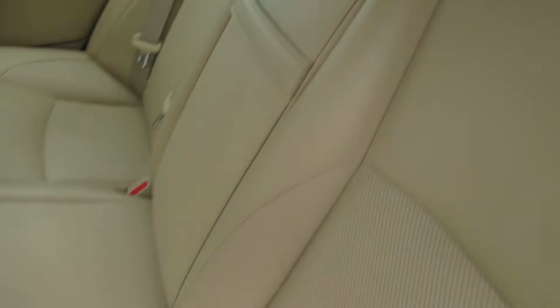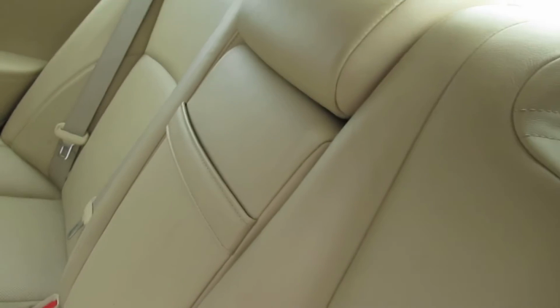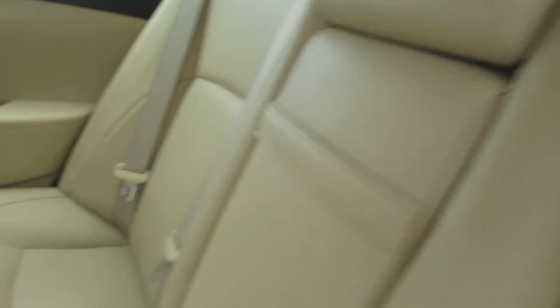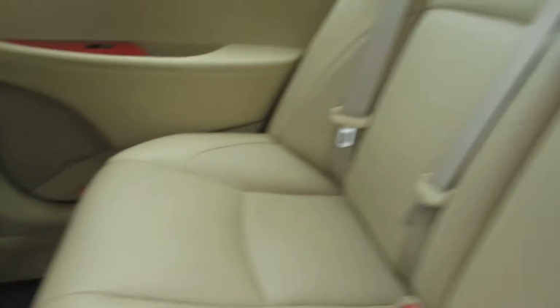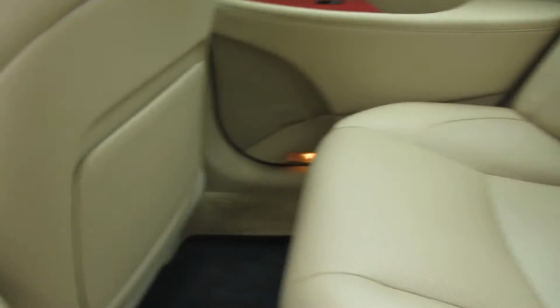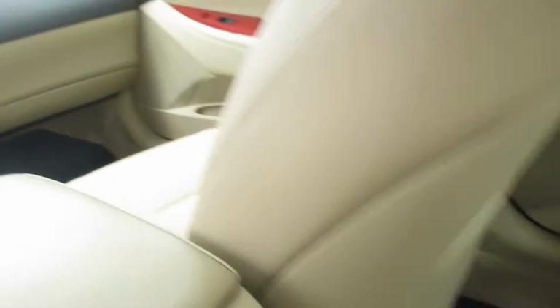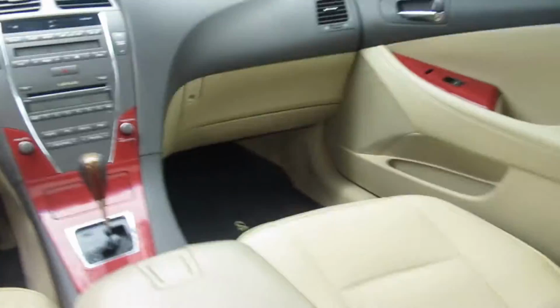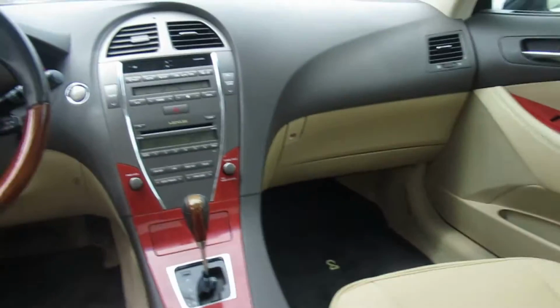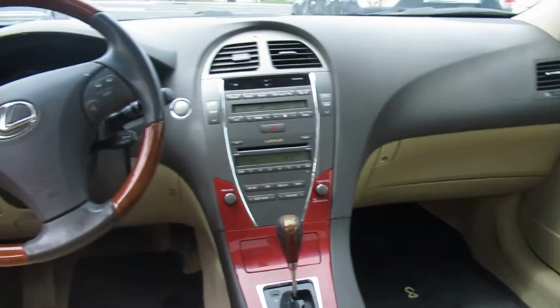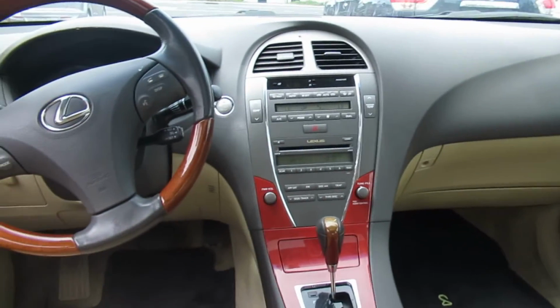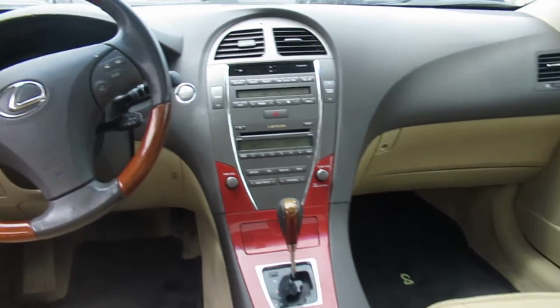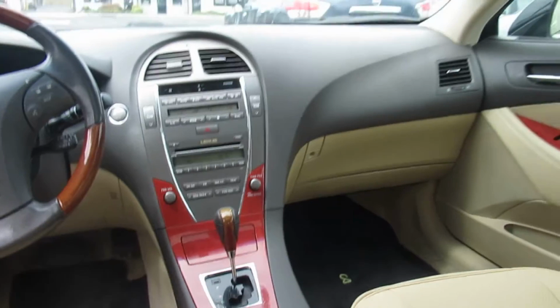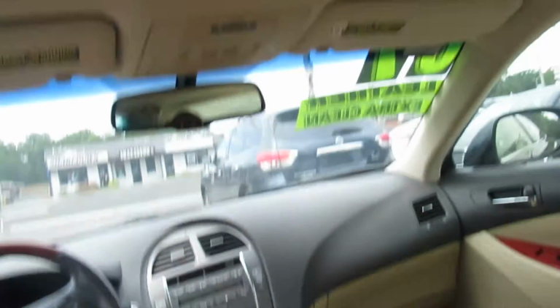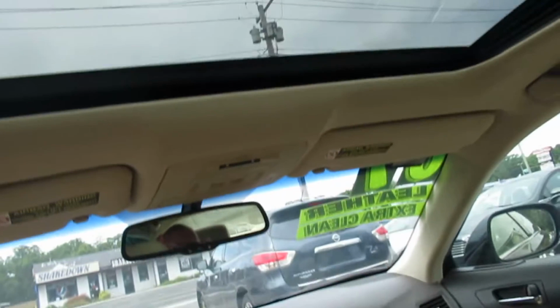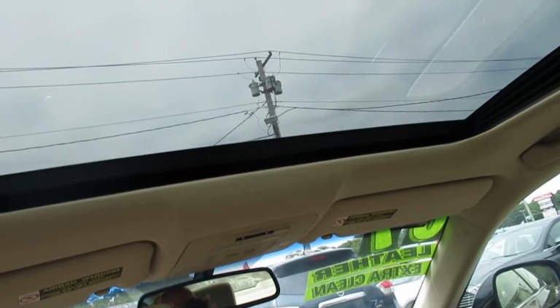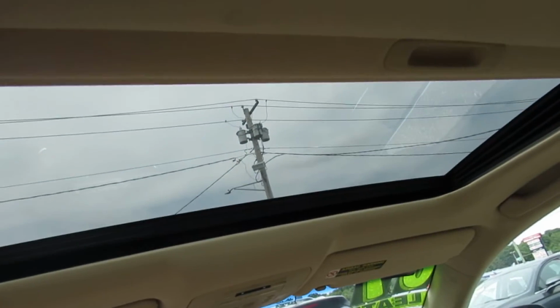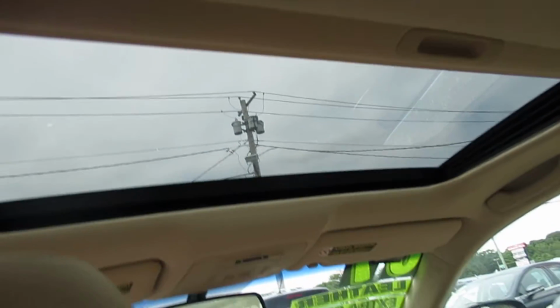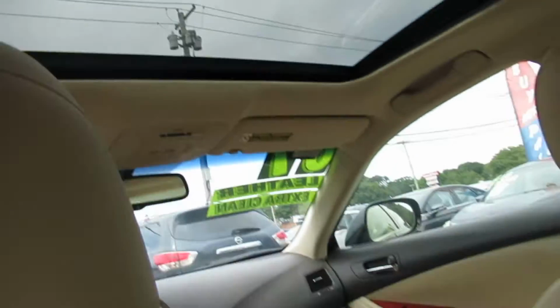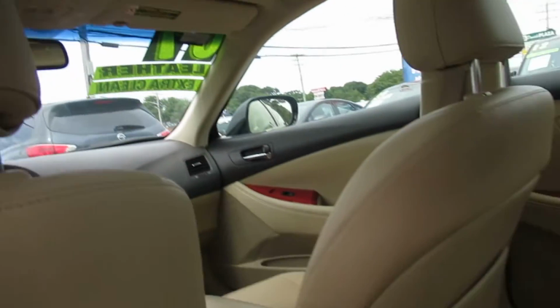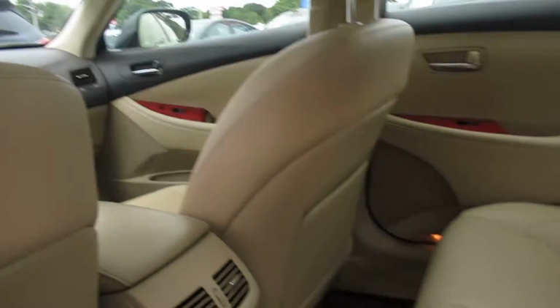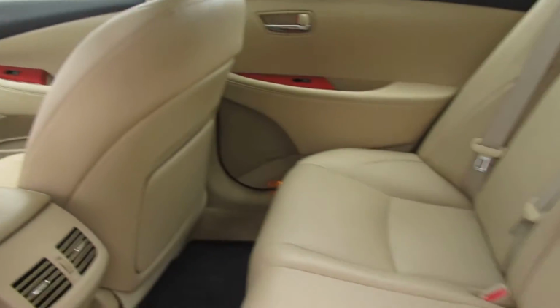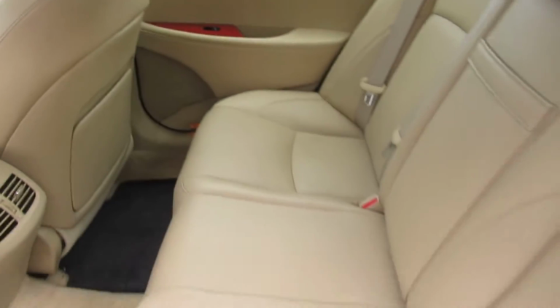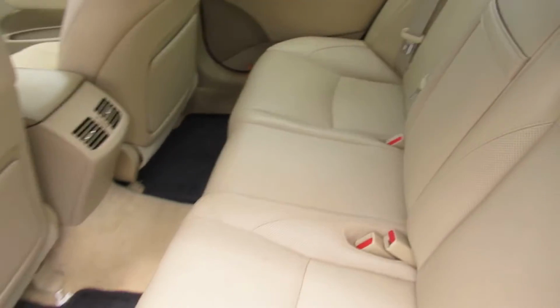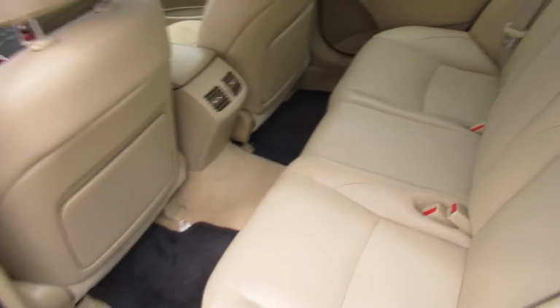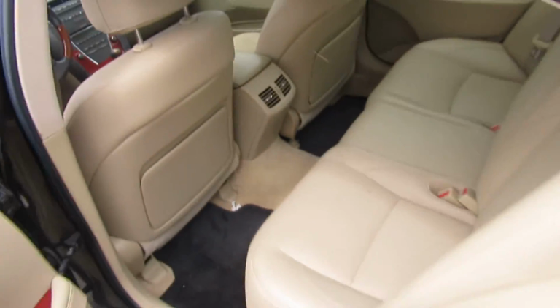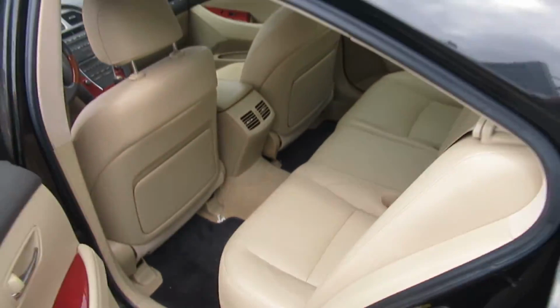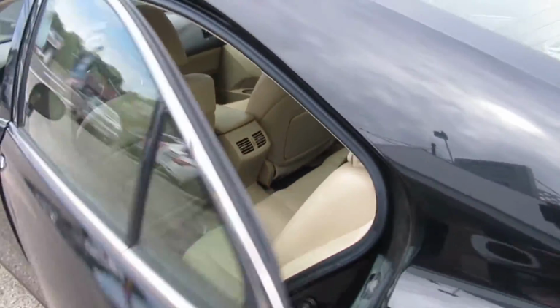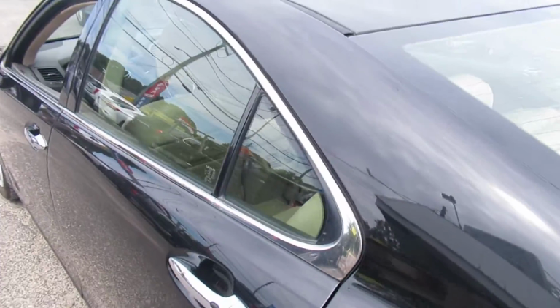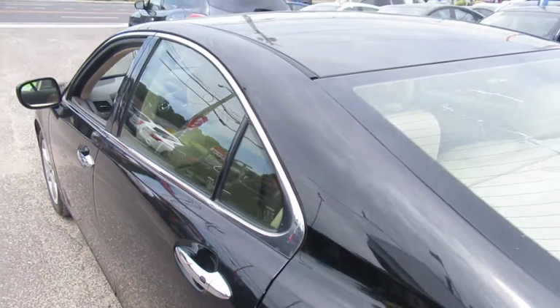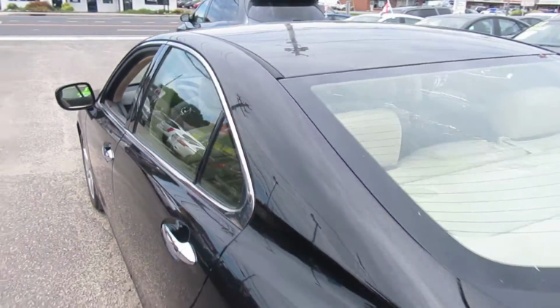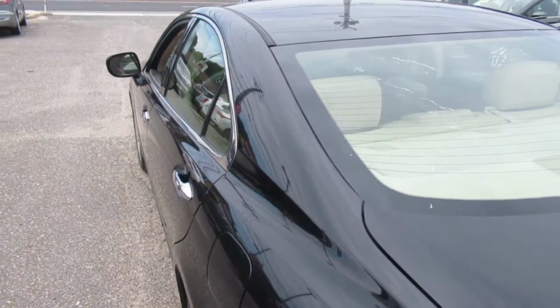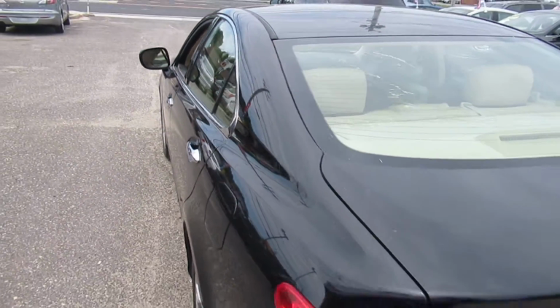Doesn't look like anybody sat in the back — it's that clean, folks. So there you have it, just a nice clean ES350.